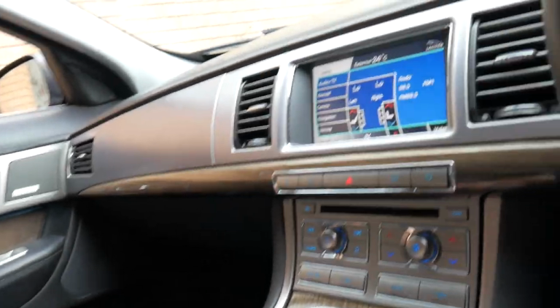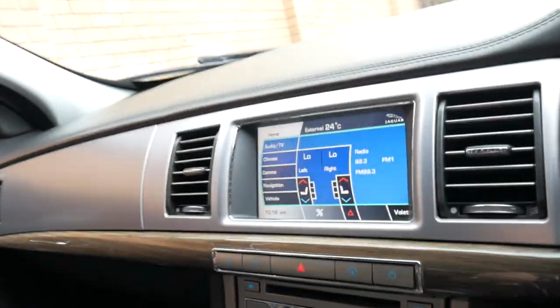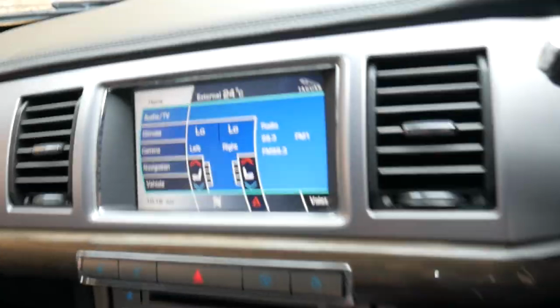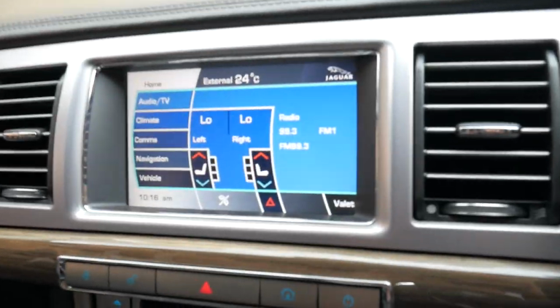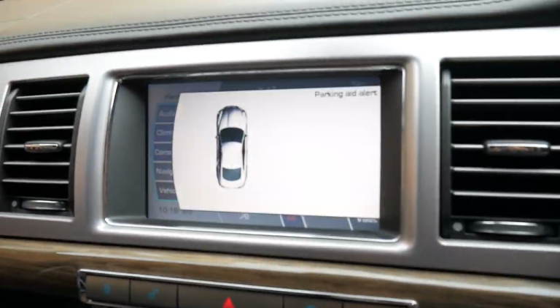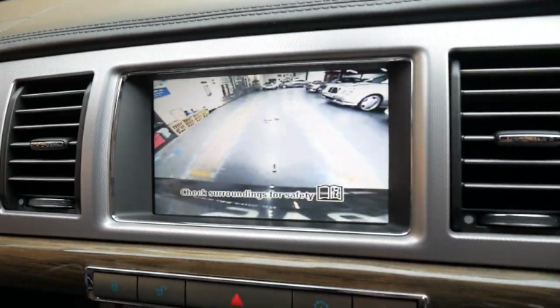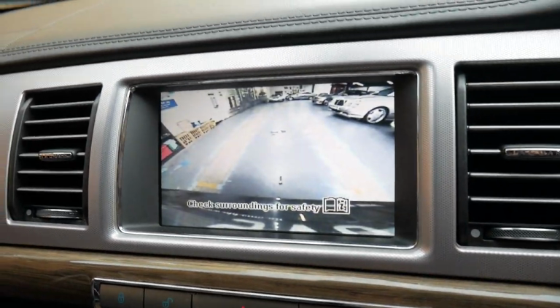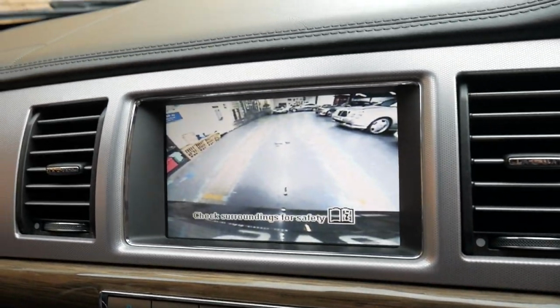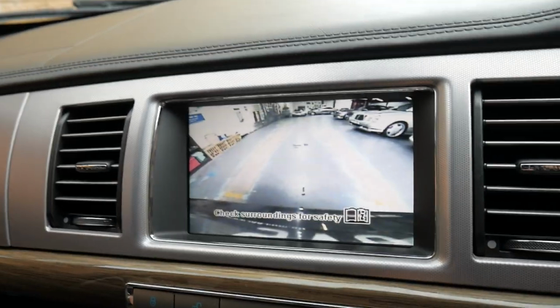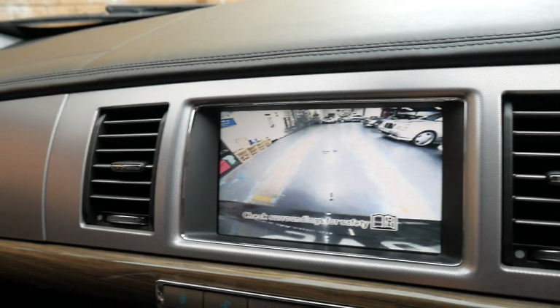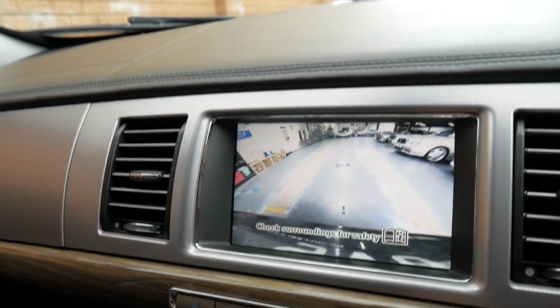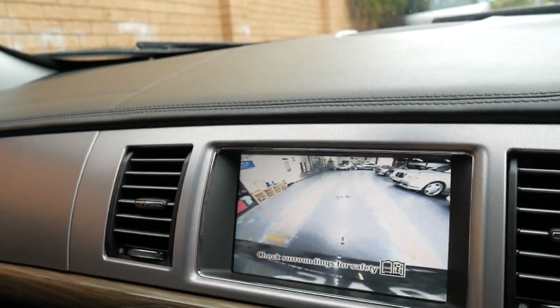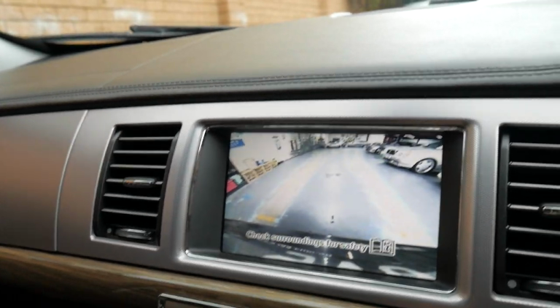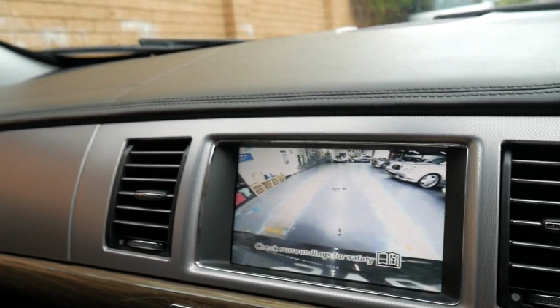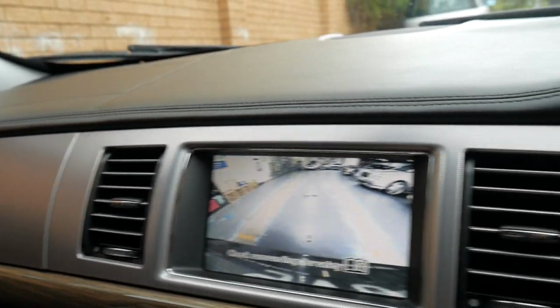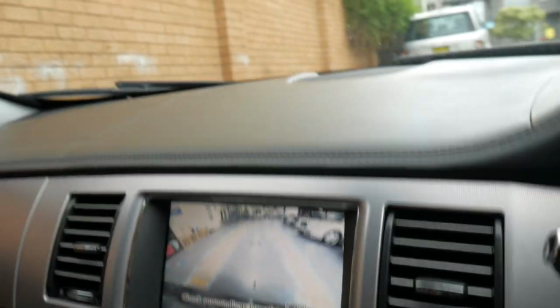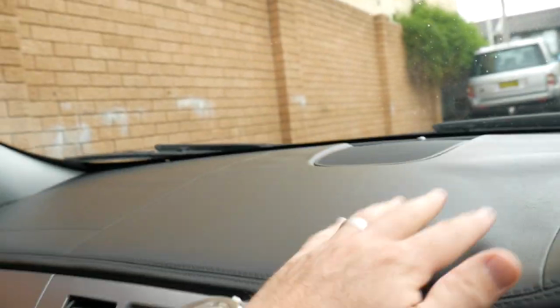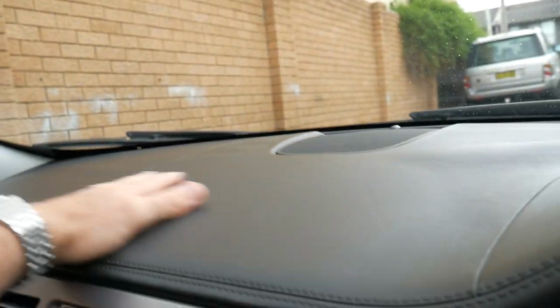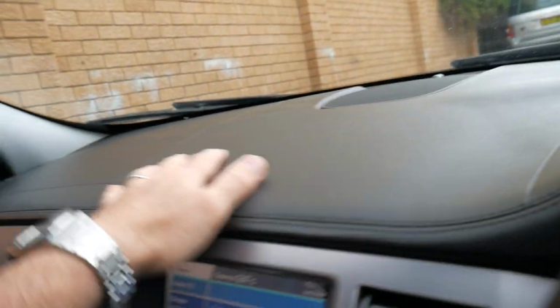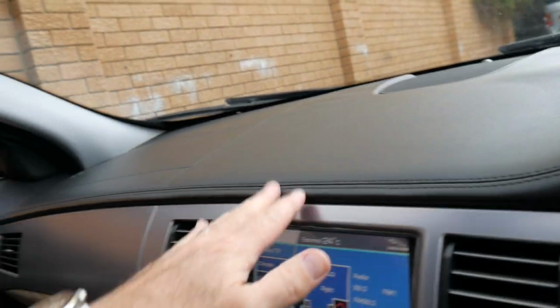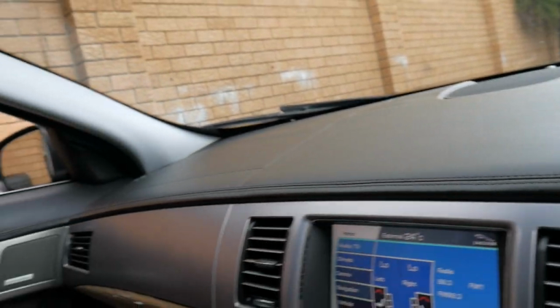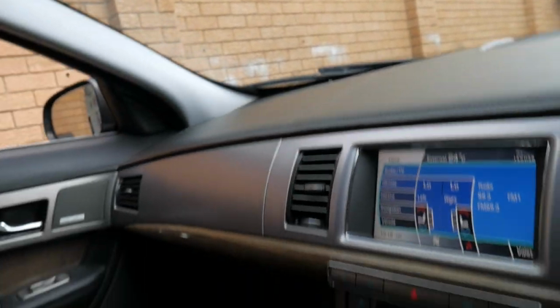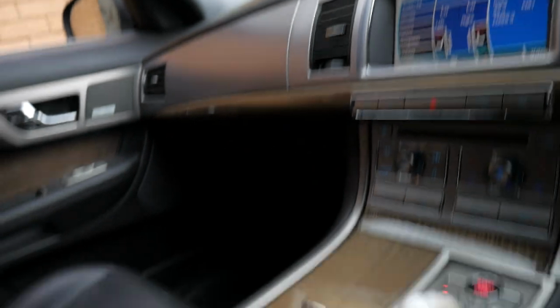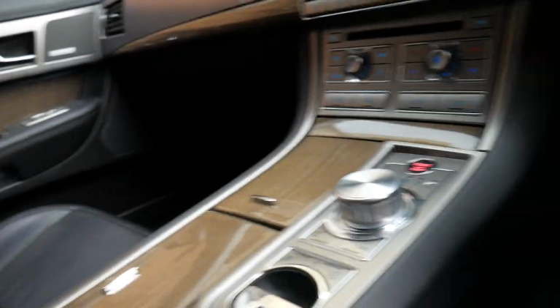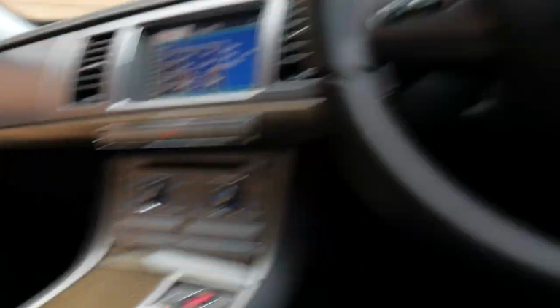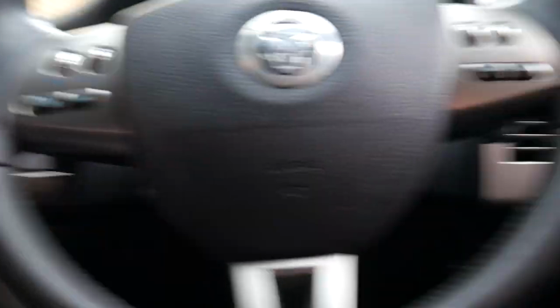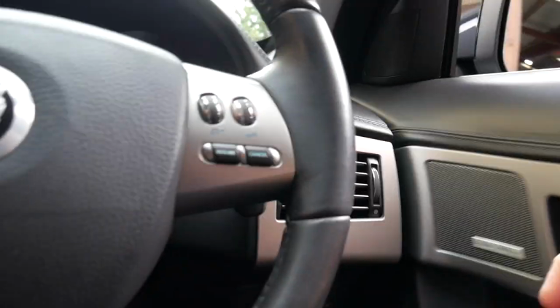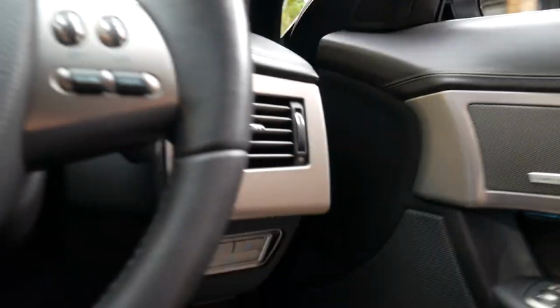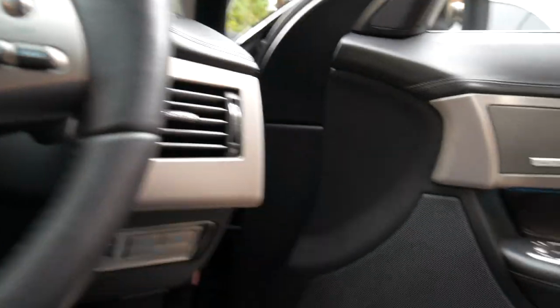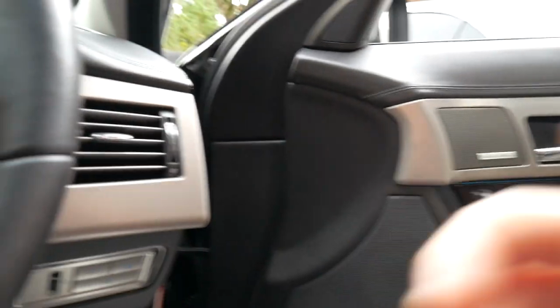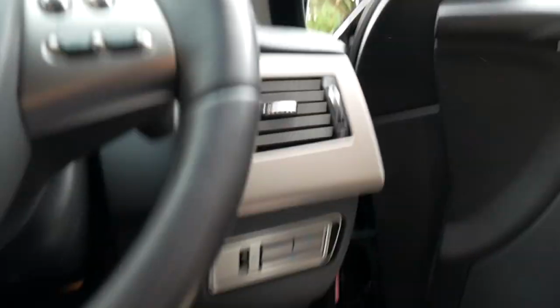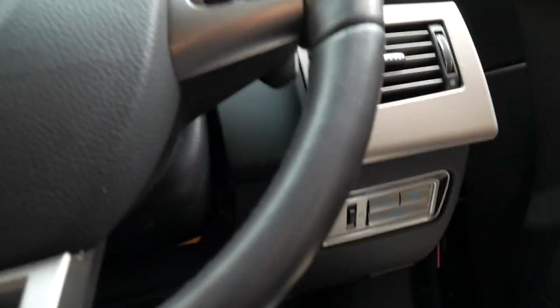You do have a reversing camera in this car as well as parking sensors. And isn't this beautiful — the leather dashboard from Jaguar. You know, that certainly wasn't standard in...